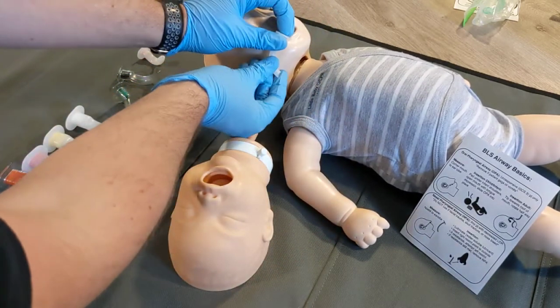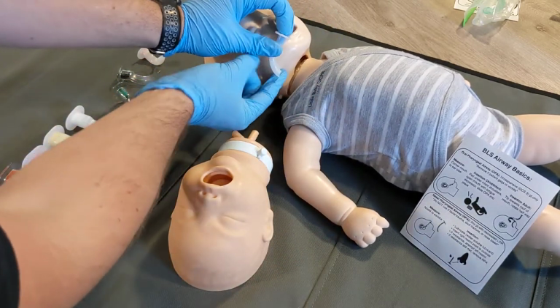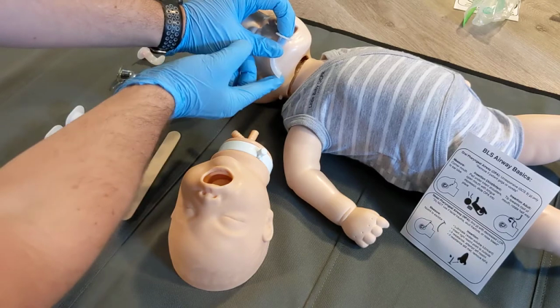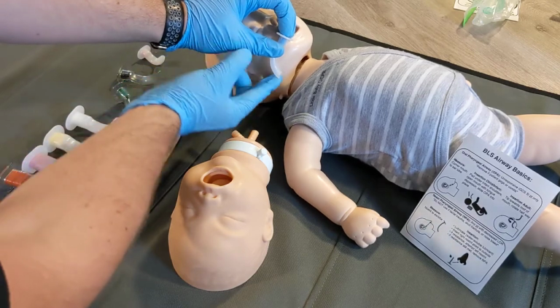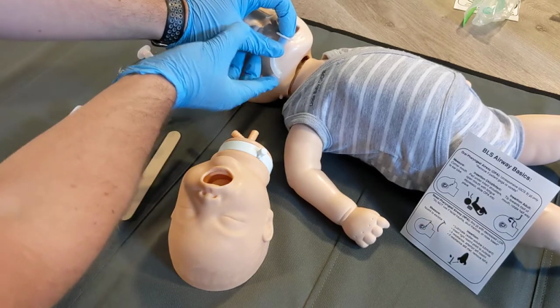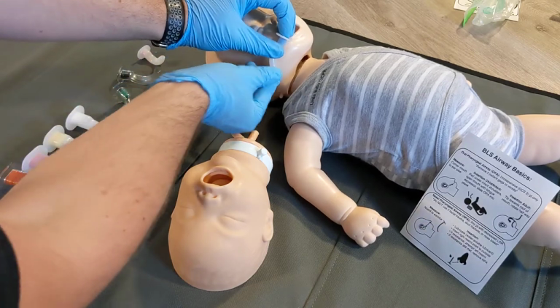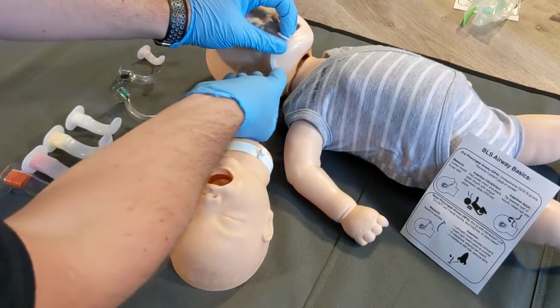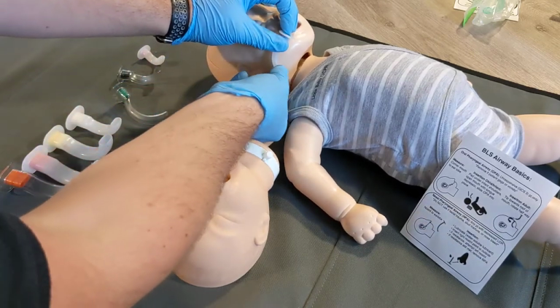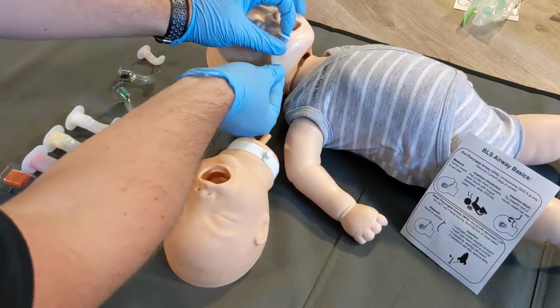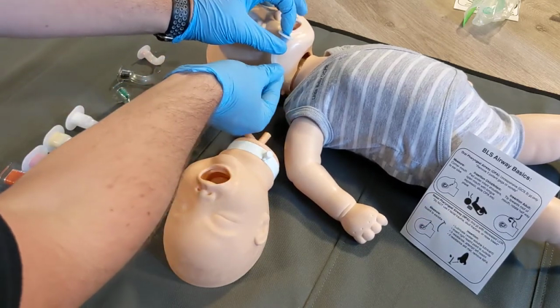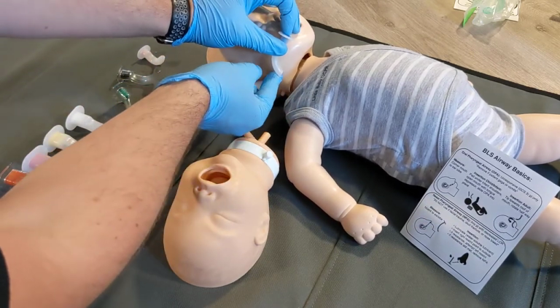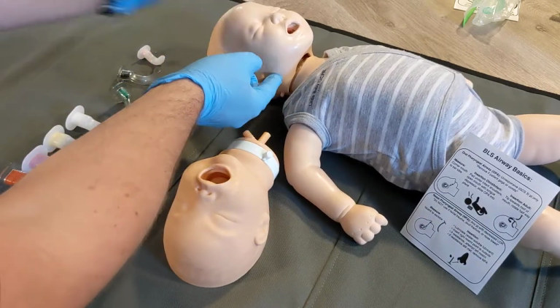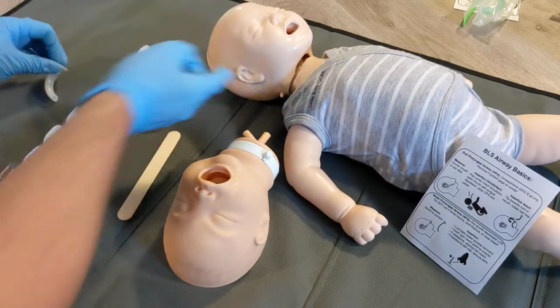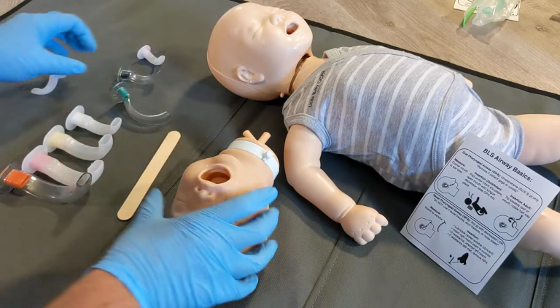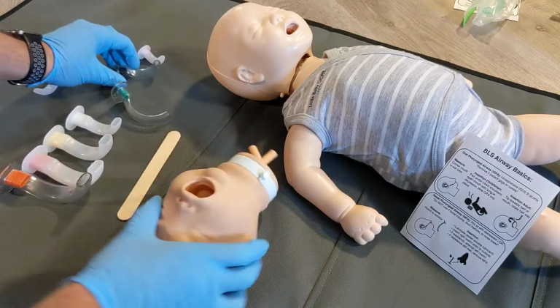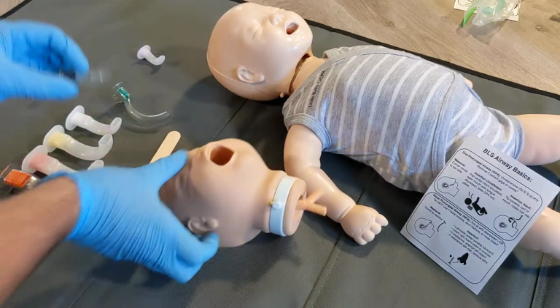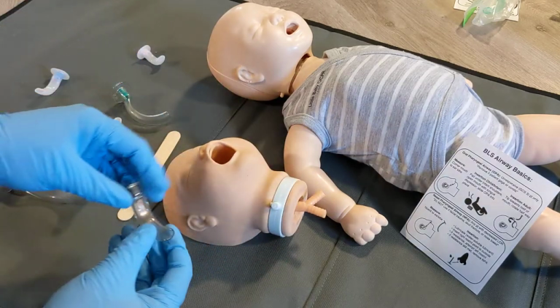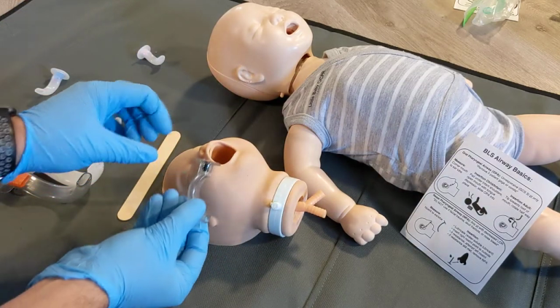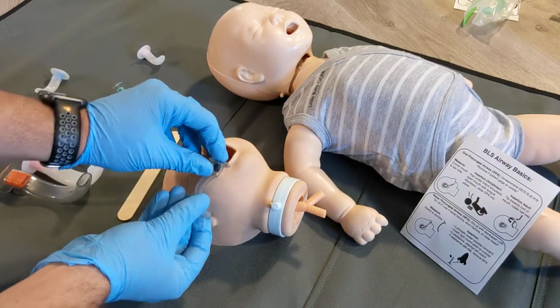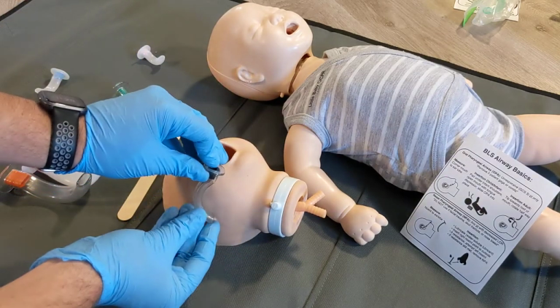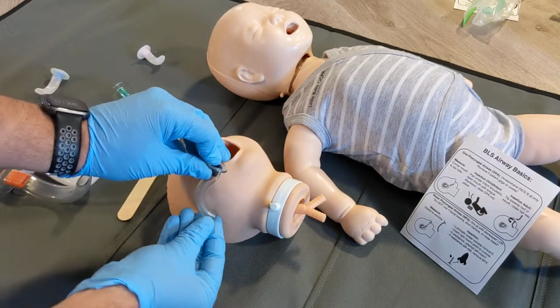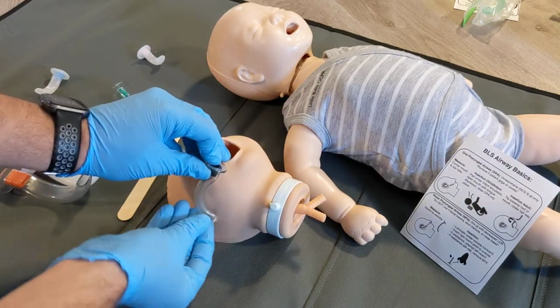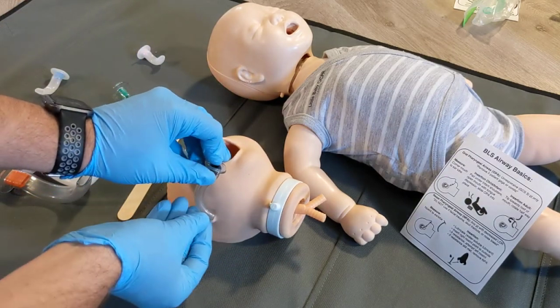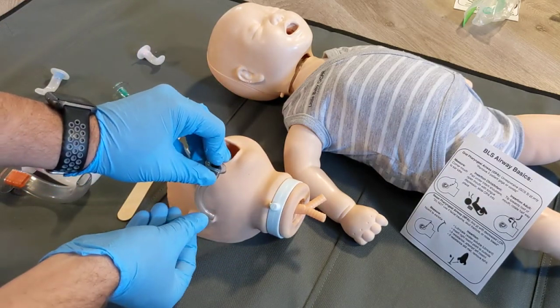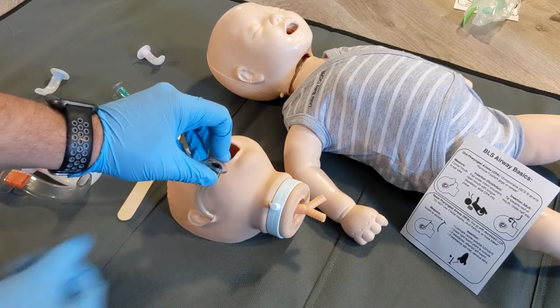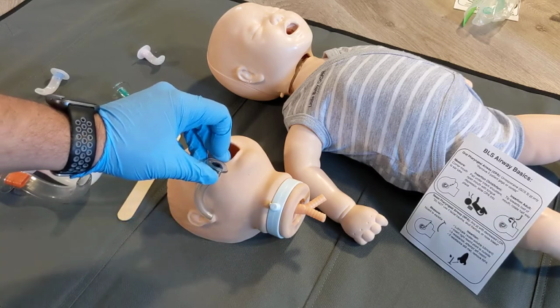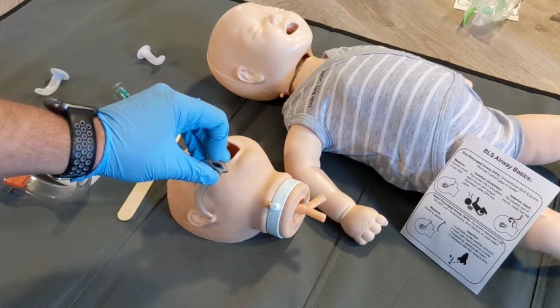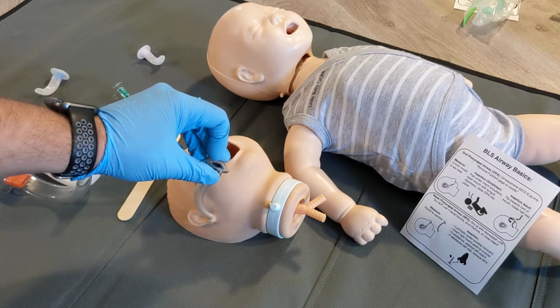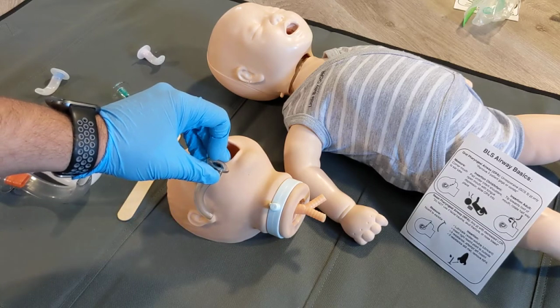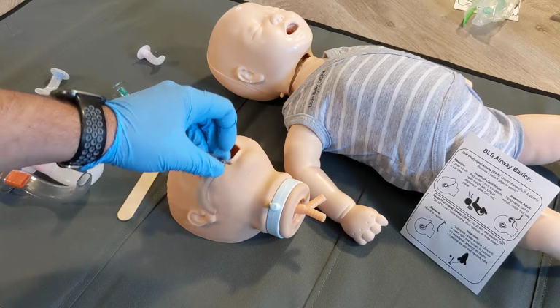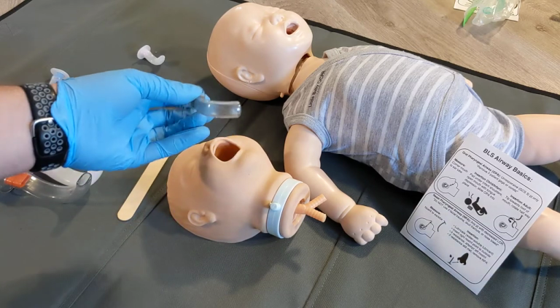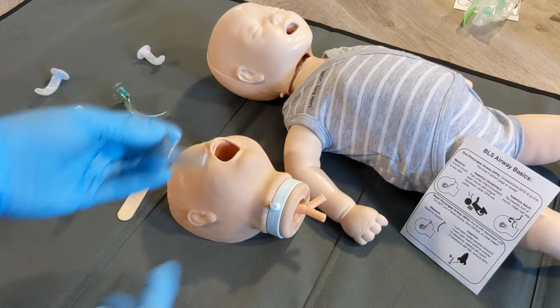Taking the blue OPA, we've got the corner of the jaw right there — that's a nice size. On this baby, we can see the corner of the mouth to the ear matches that size as well. You're going to take the closest fit.